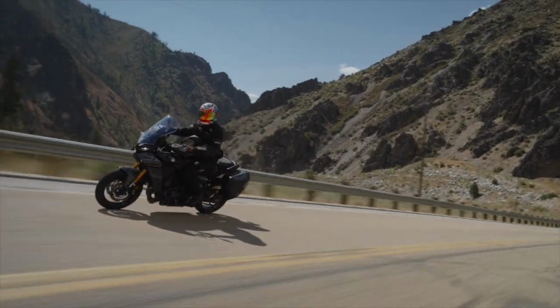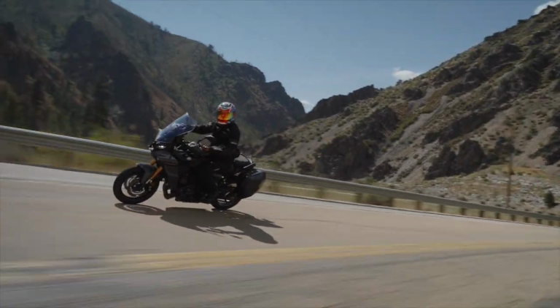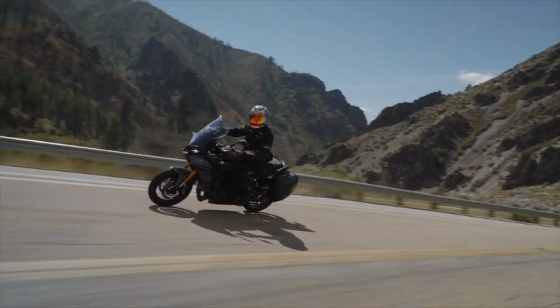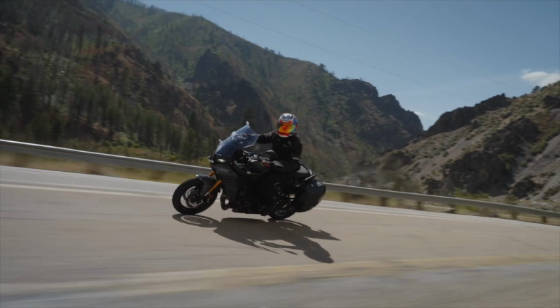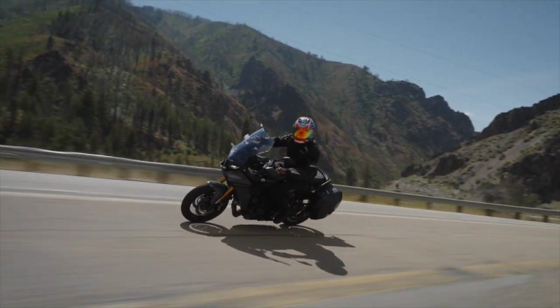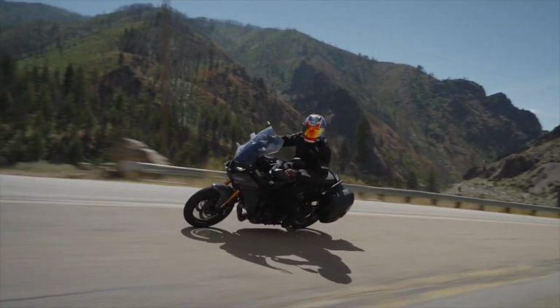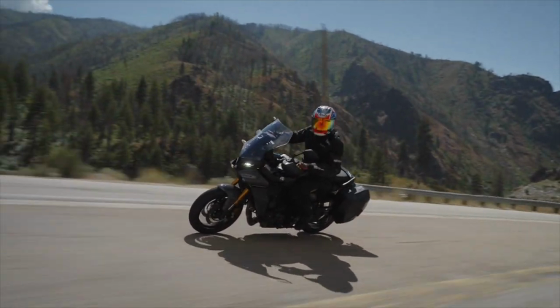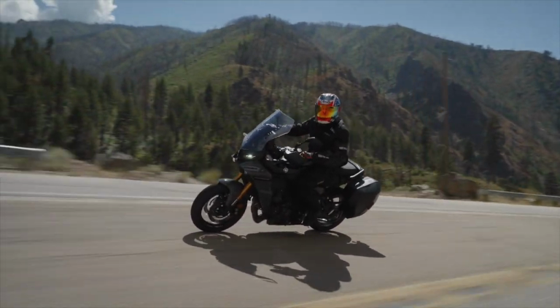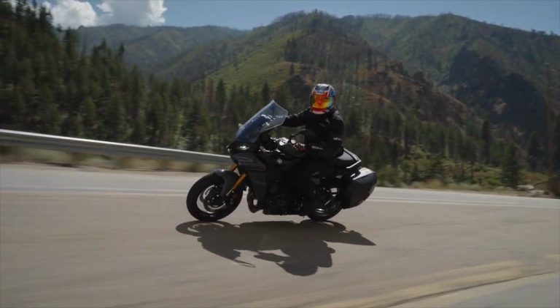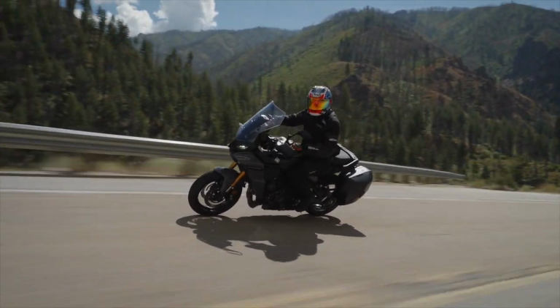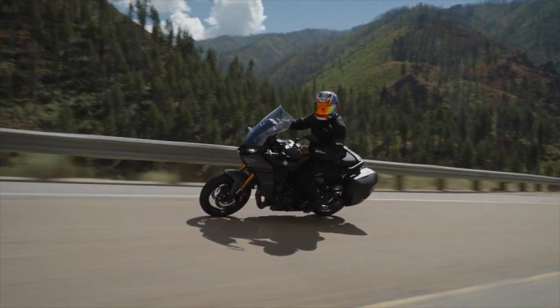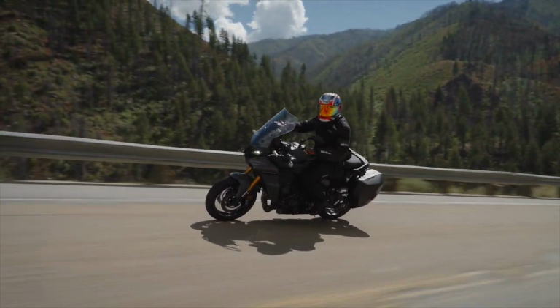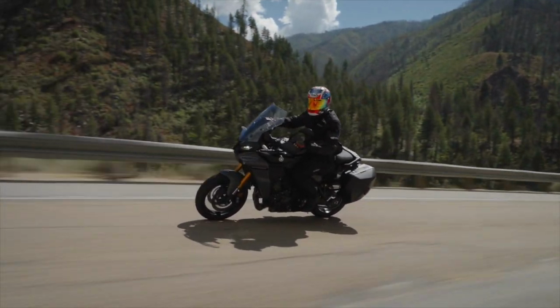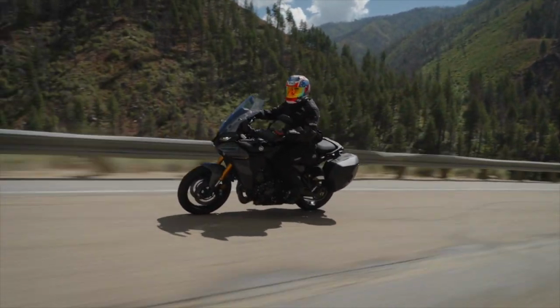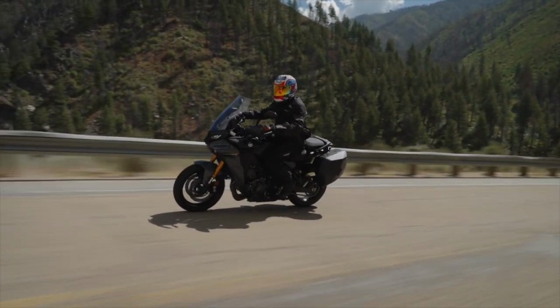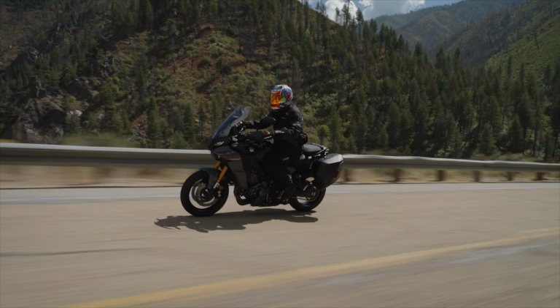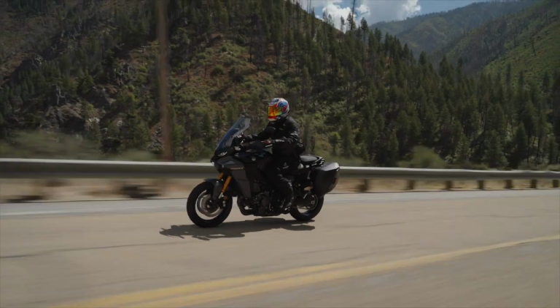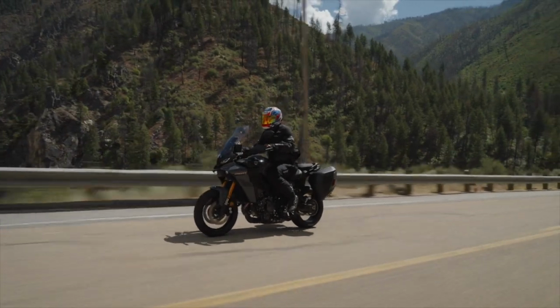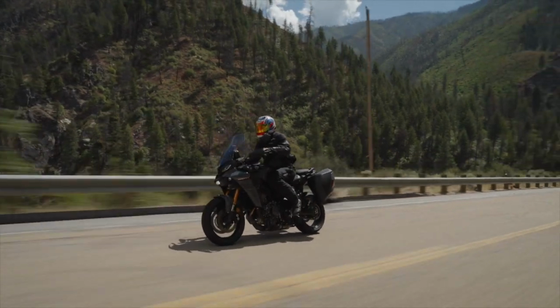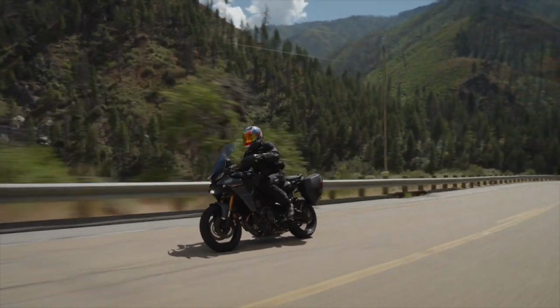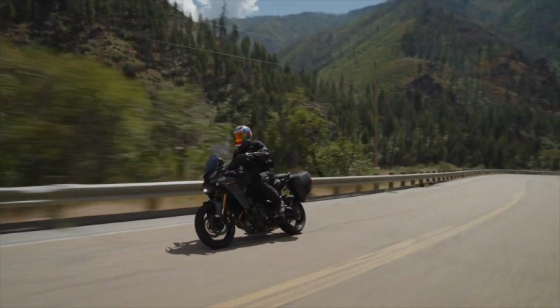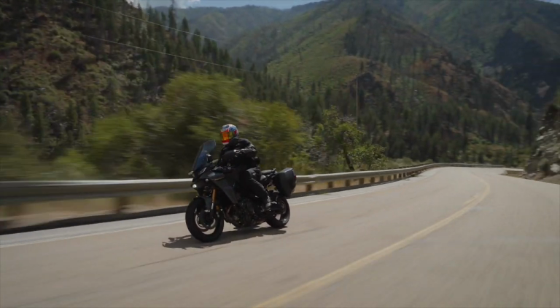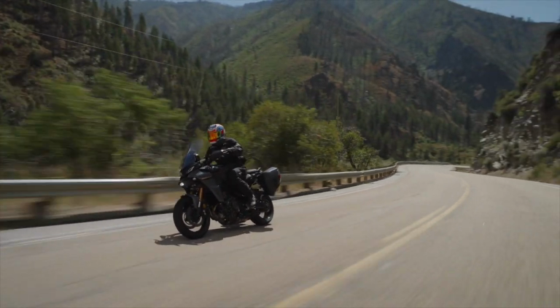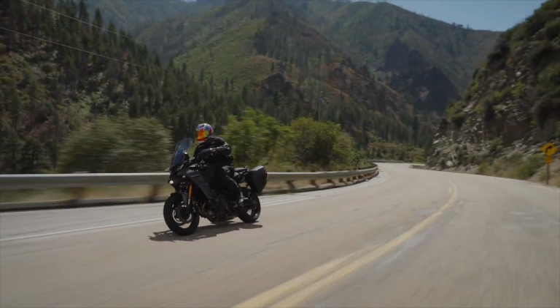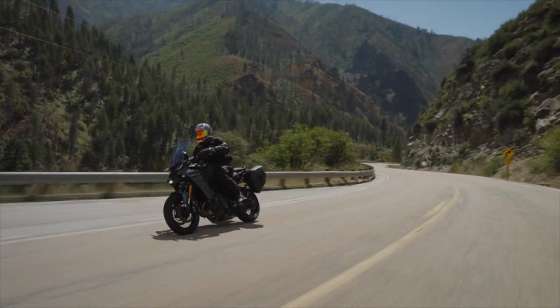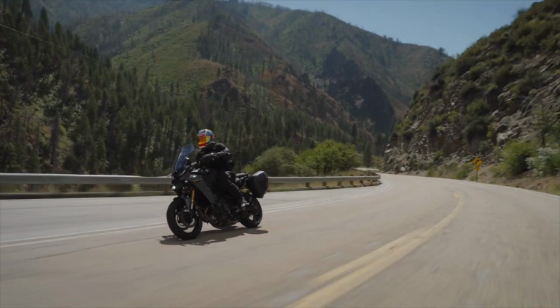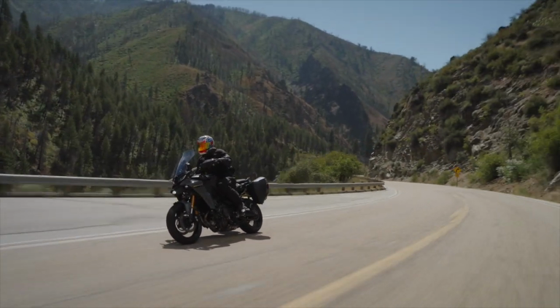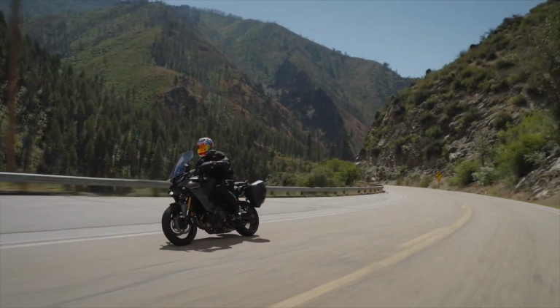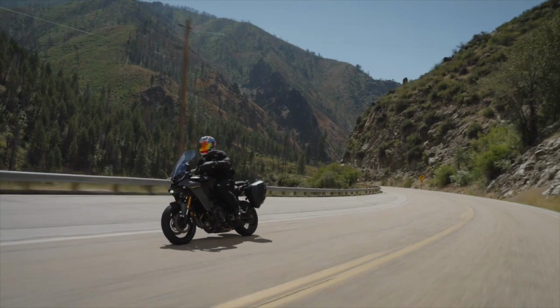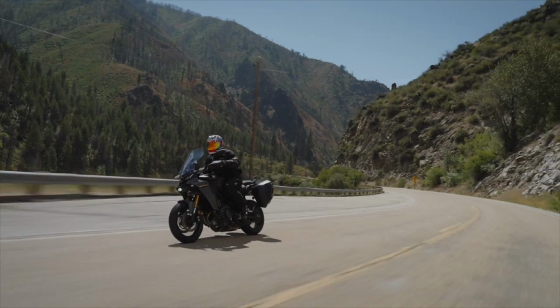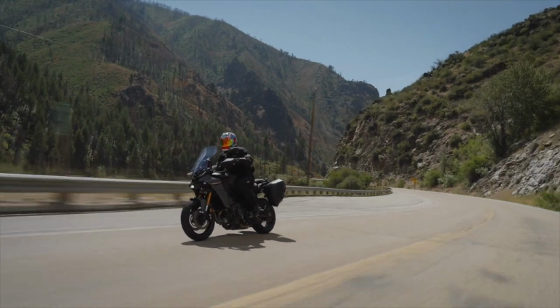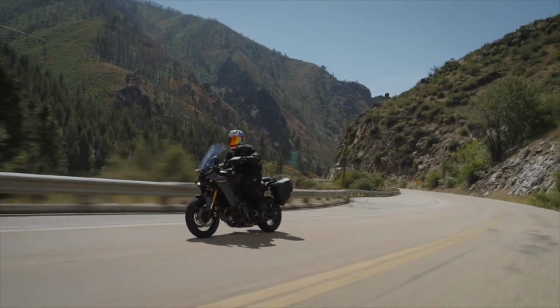Updates for this year: the old double-screen display has been replaced with a single 7-inch display. The old scroll wheel is gone, replaced by a joystick, and that makes navigating the bike's ride modes and other technology pretty intuitive.